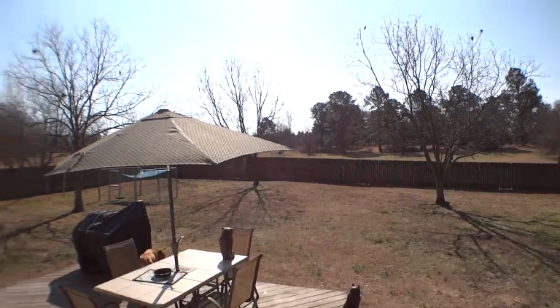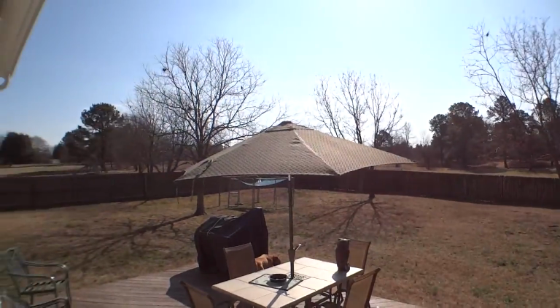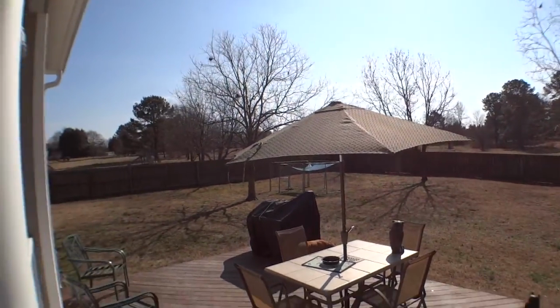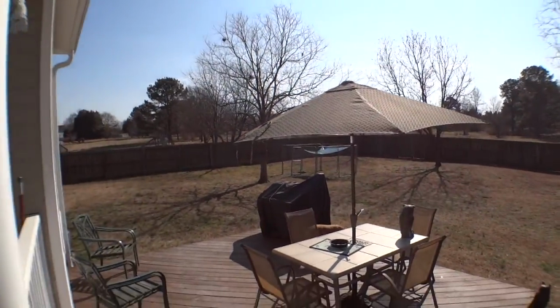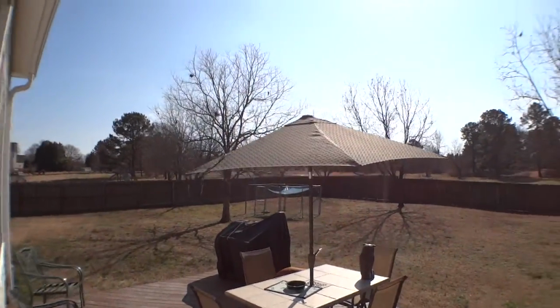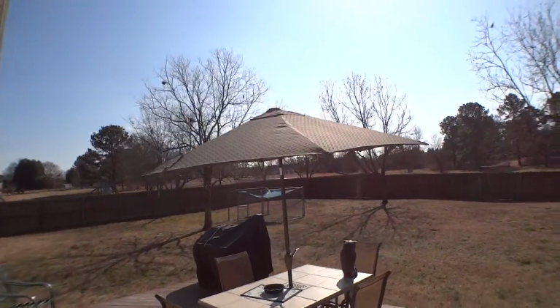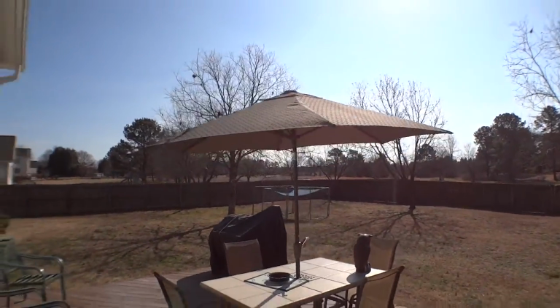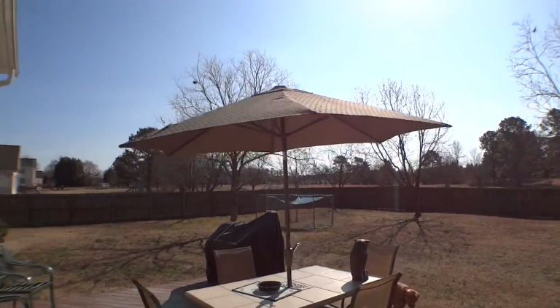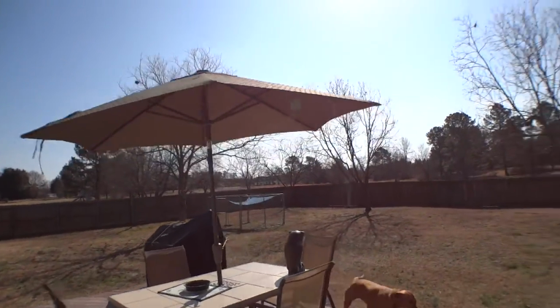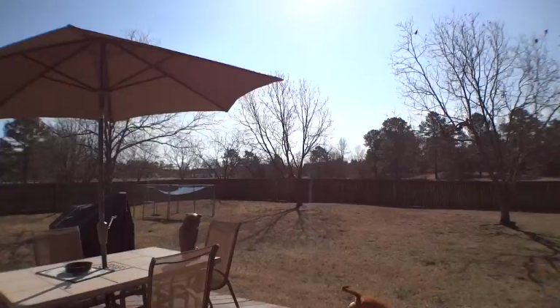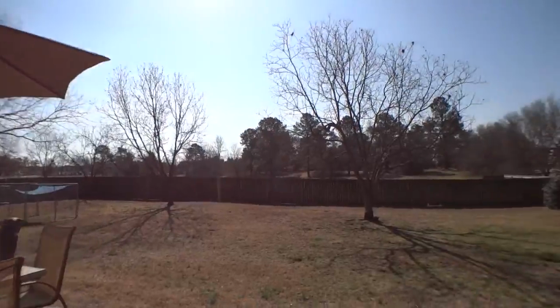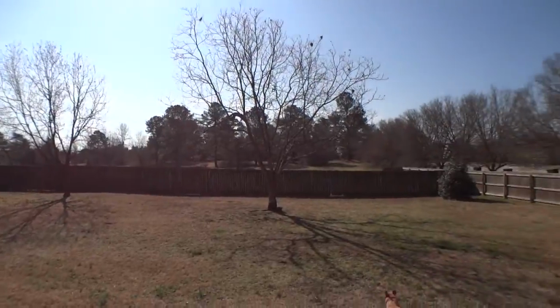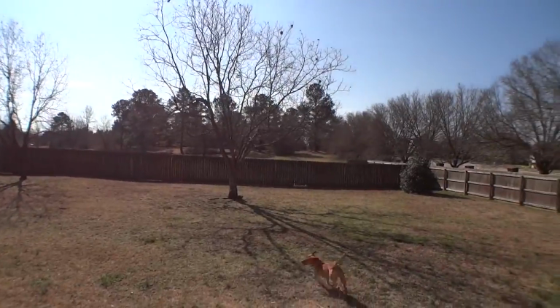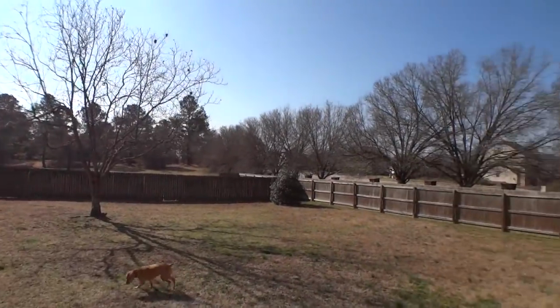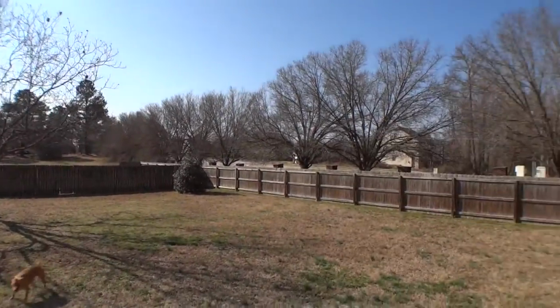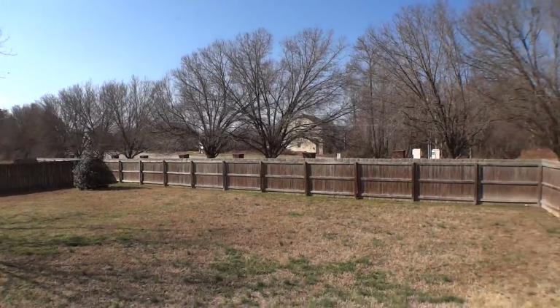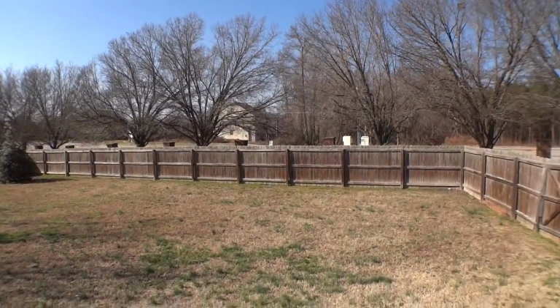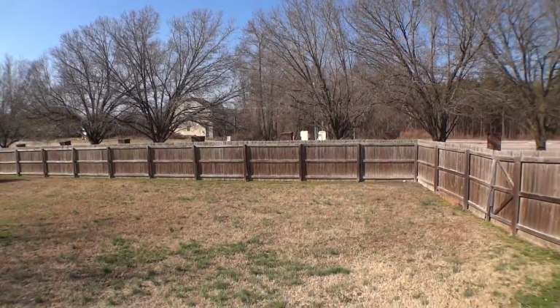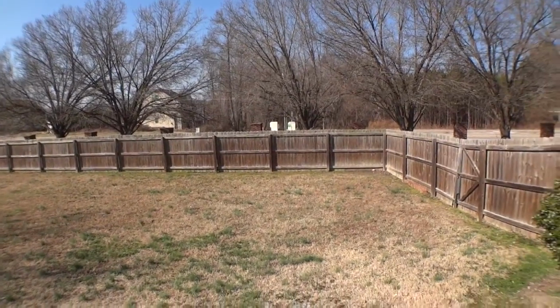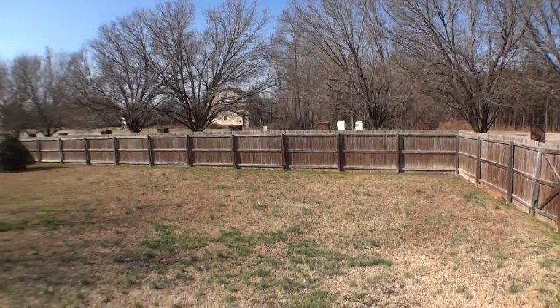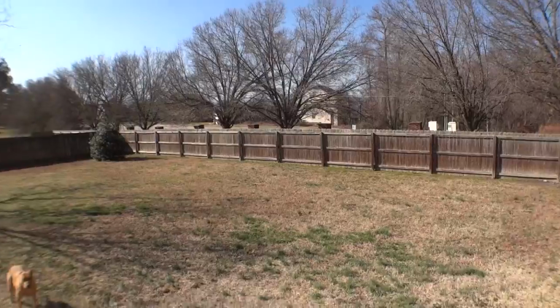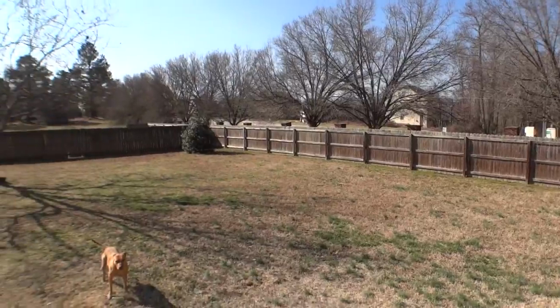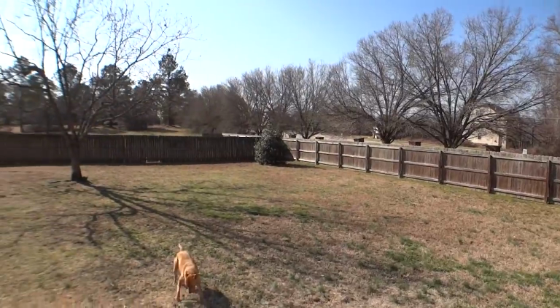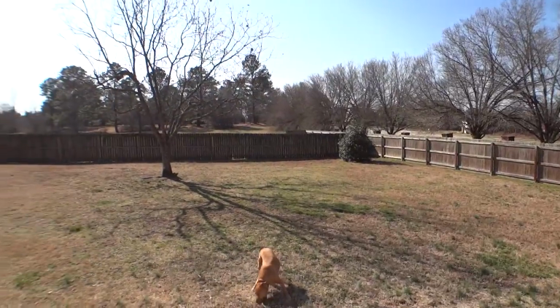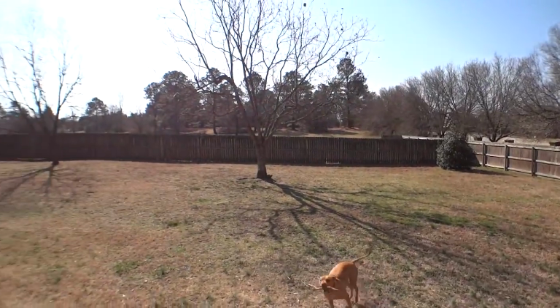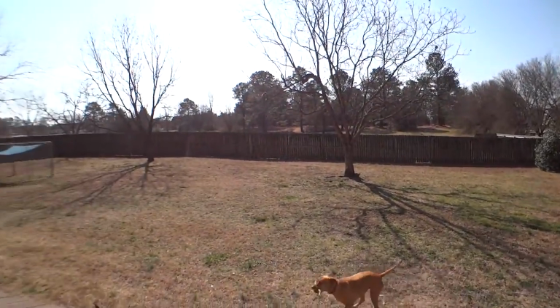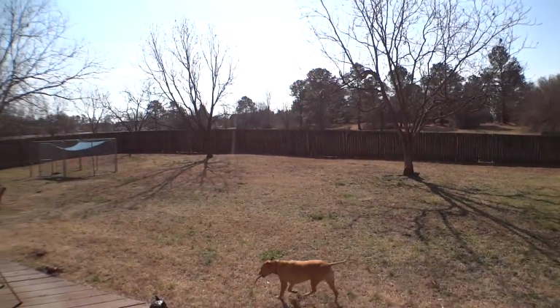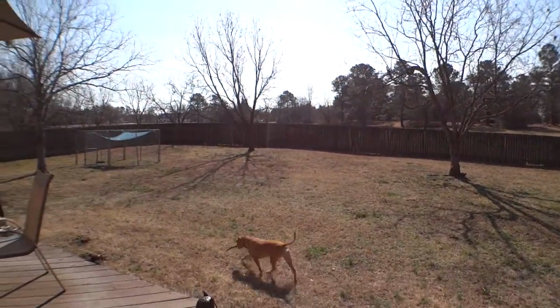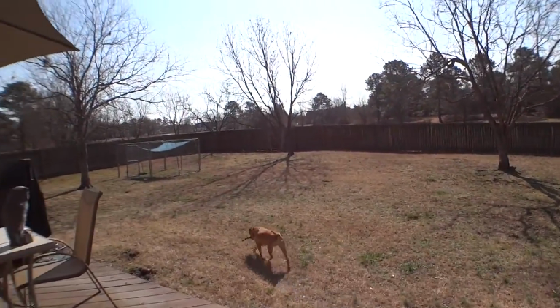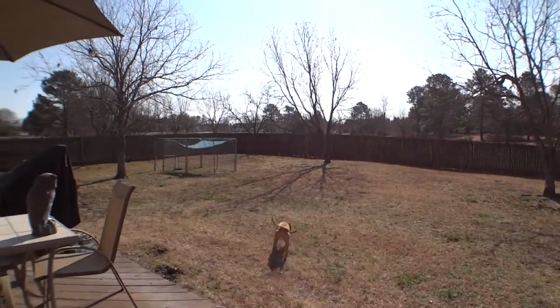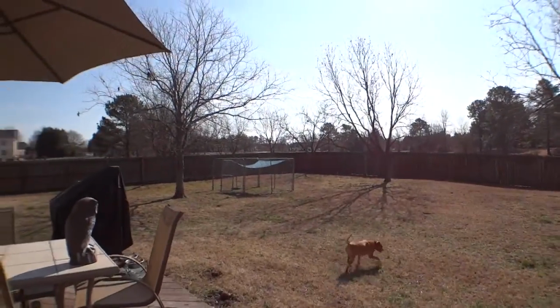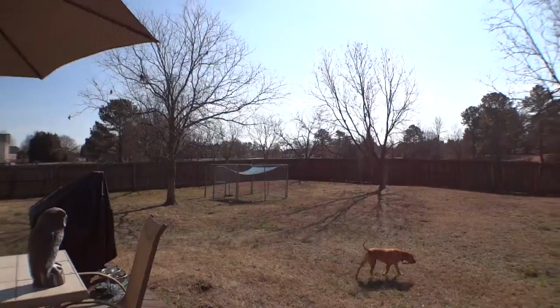I'm coming to you live from 100 Watkins Farm Road. Give you a quick shot of the backyard — nice fenced-in corner lot sitting on nearly an acre. We have a friend in the video today who wants to play.